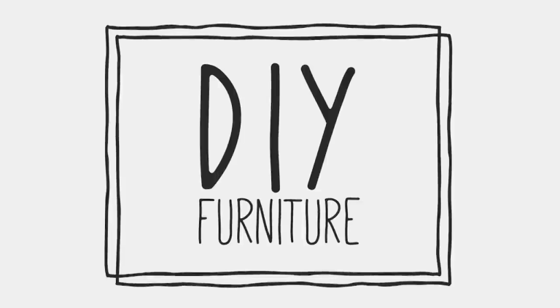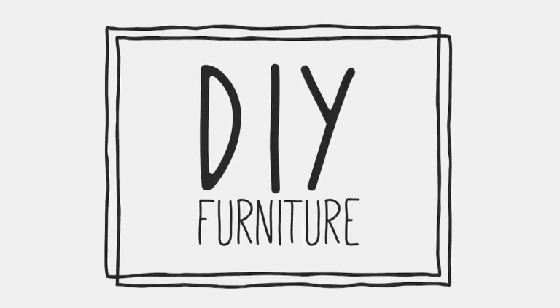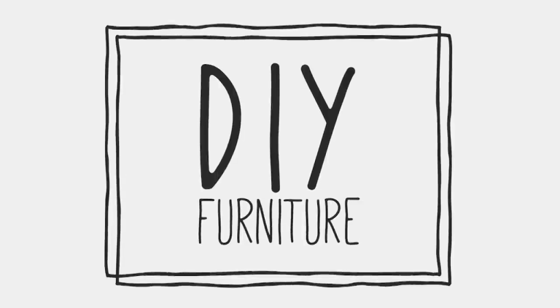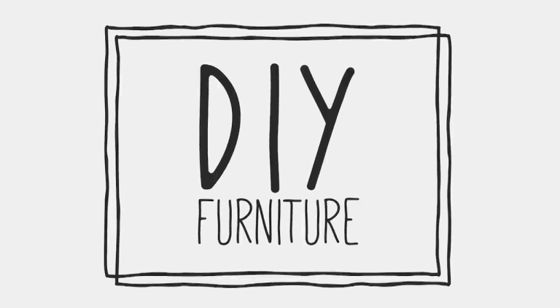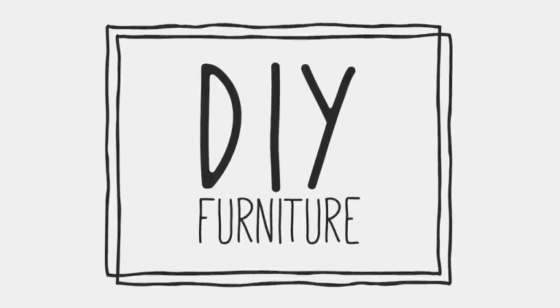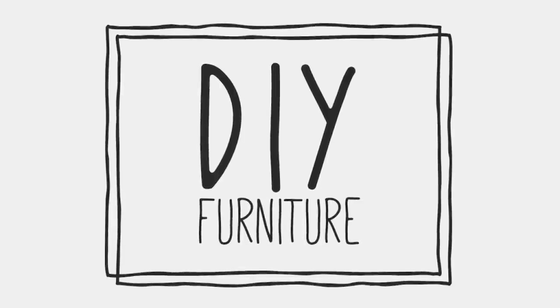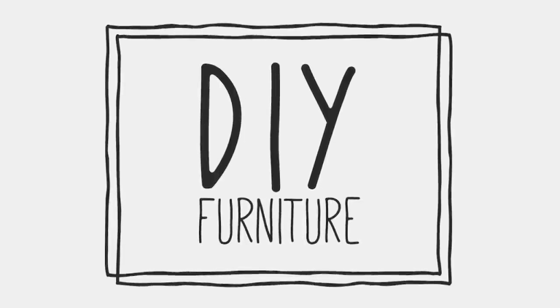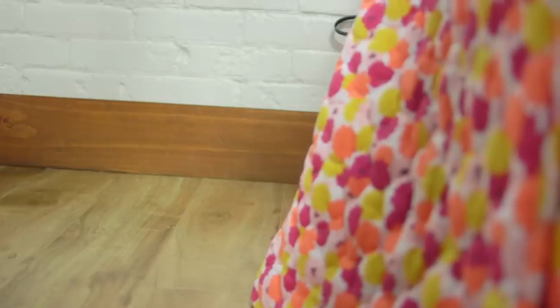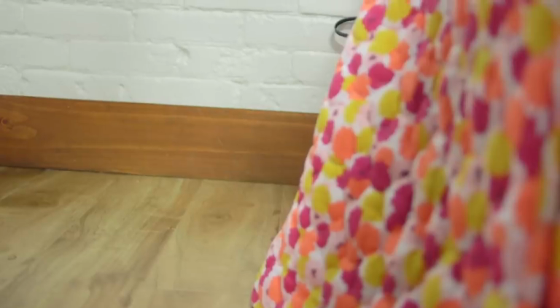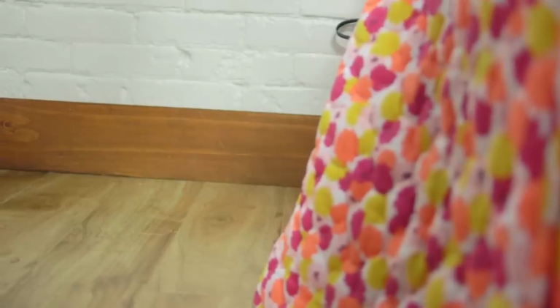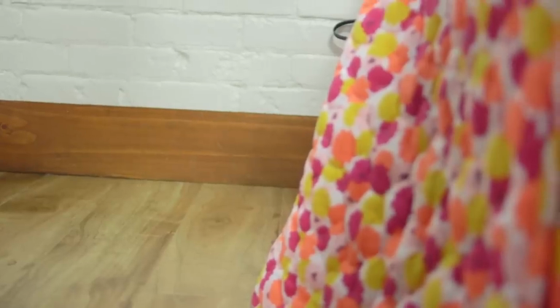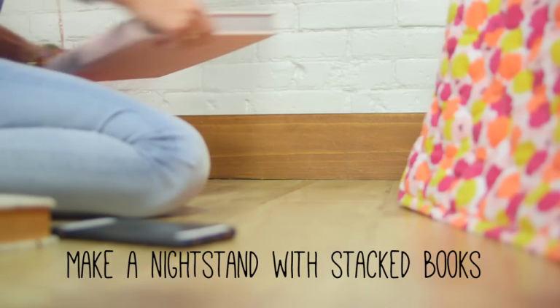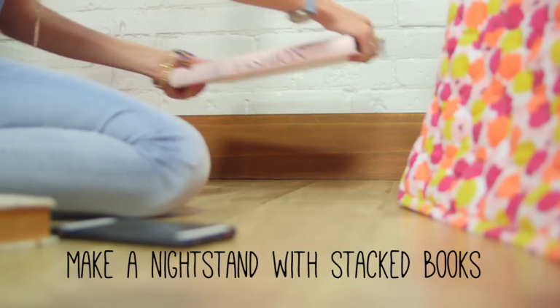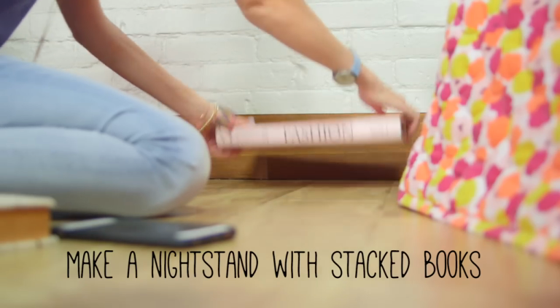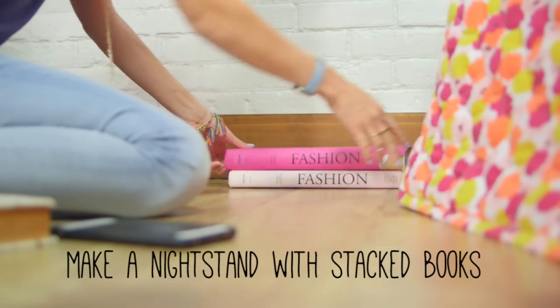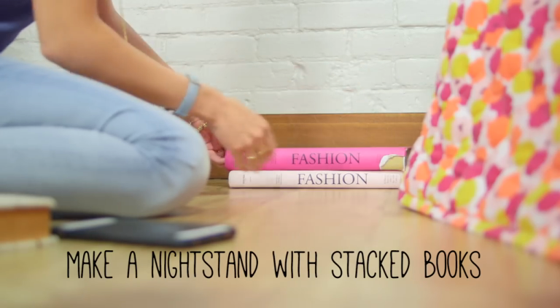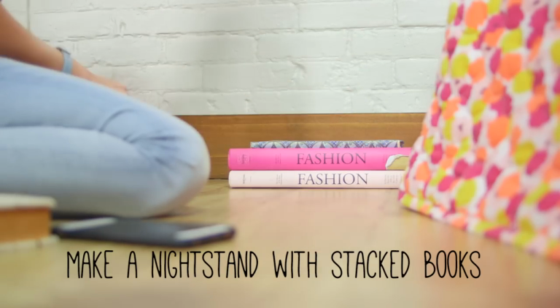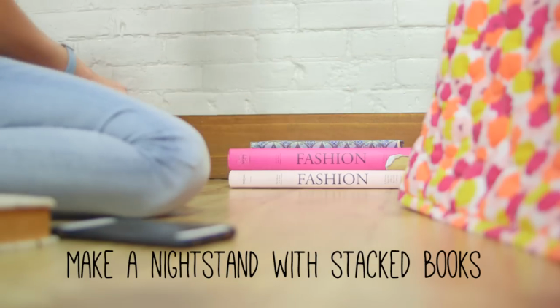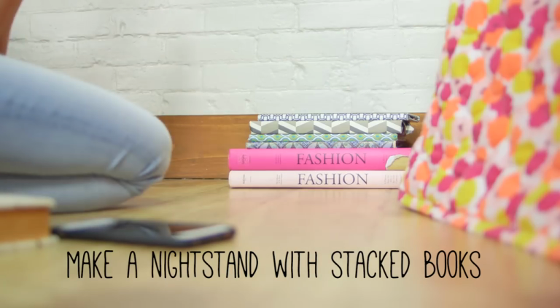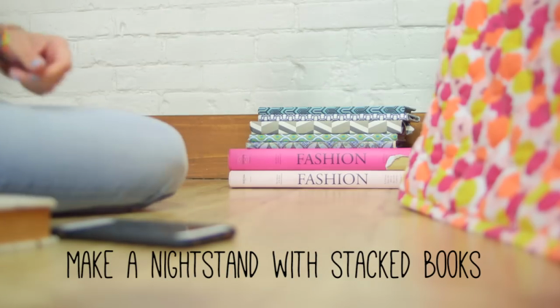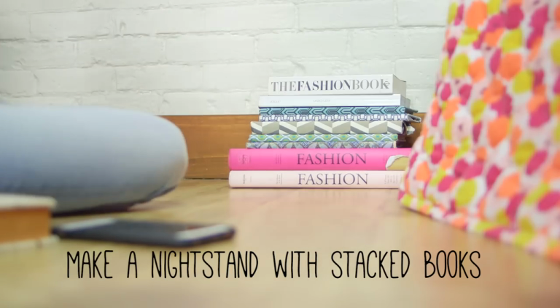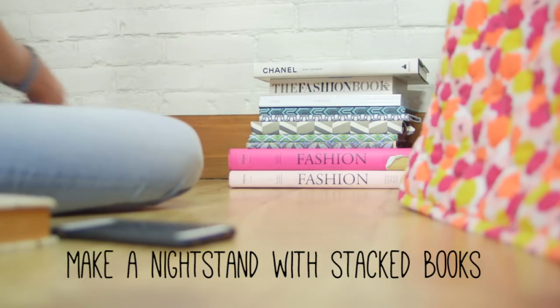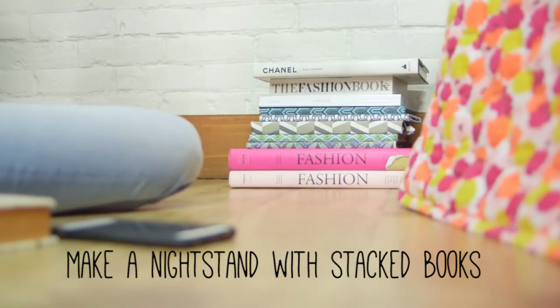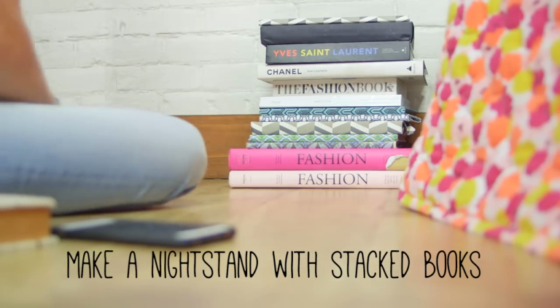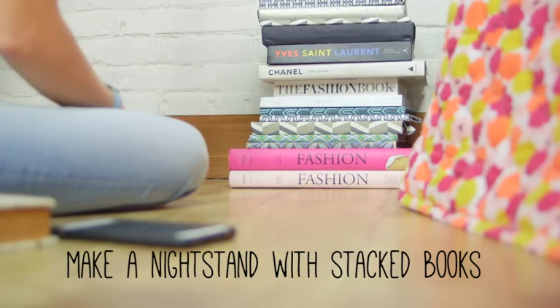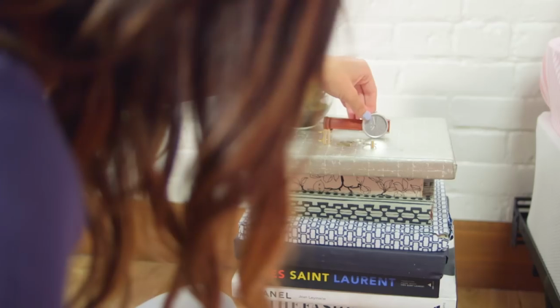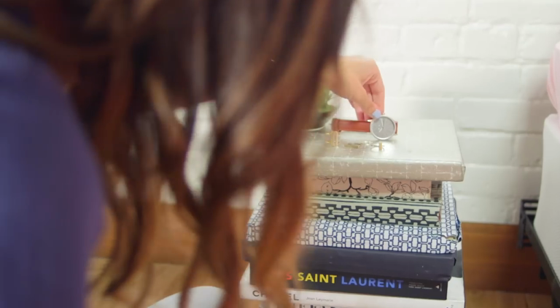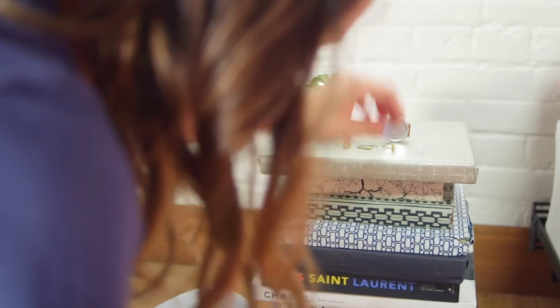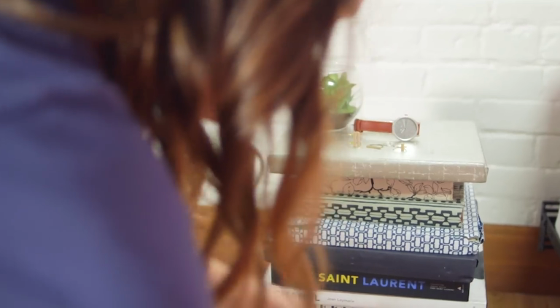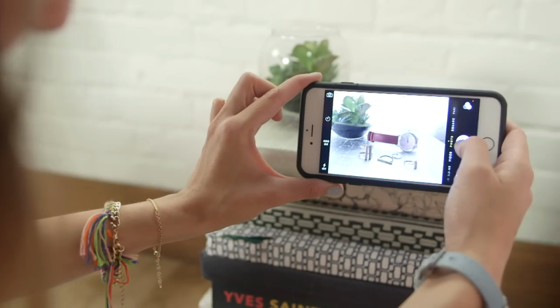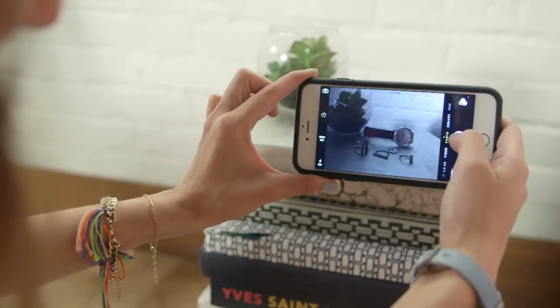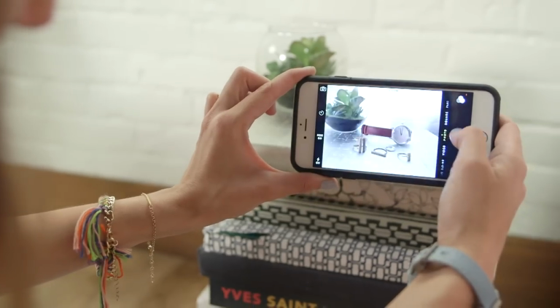No nightstand next to your bed? No problem. DIY your own with a stack of books. And next time you want to take a random photo of flowers or your jewelry, you'll have a cool surface to take it on.